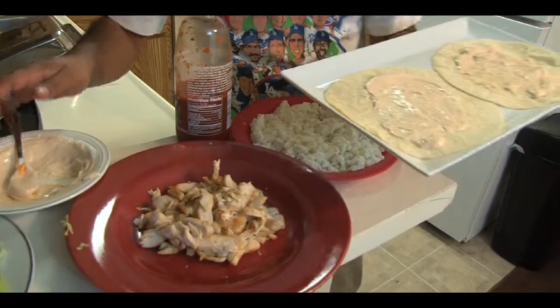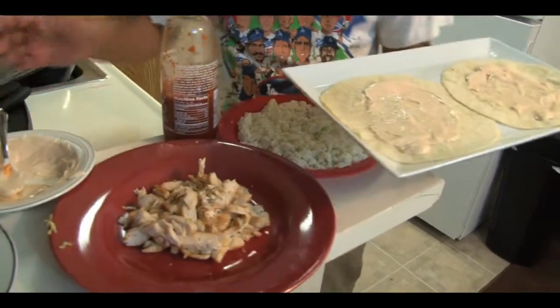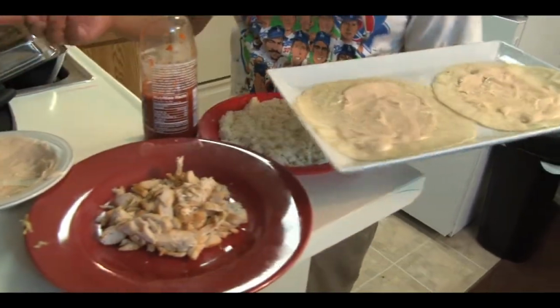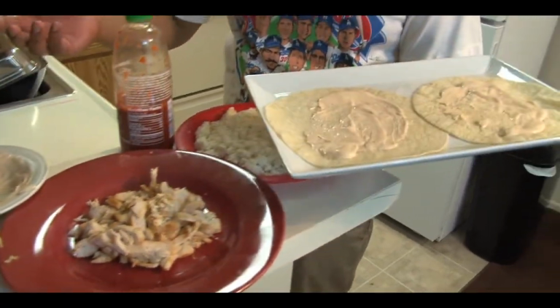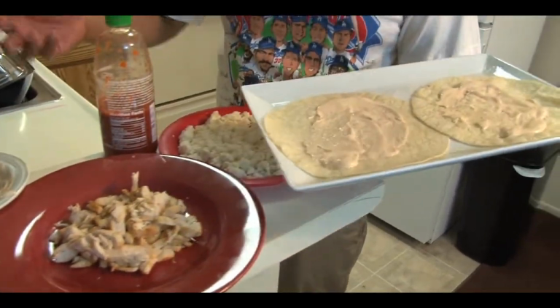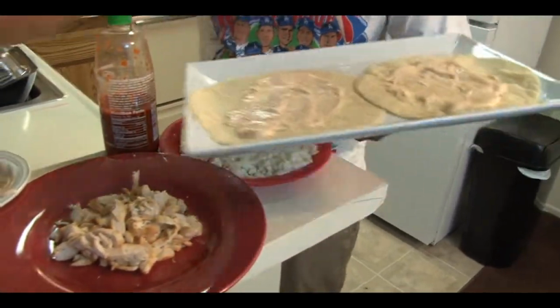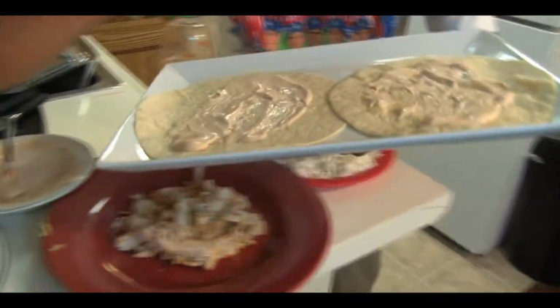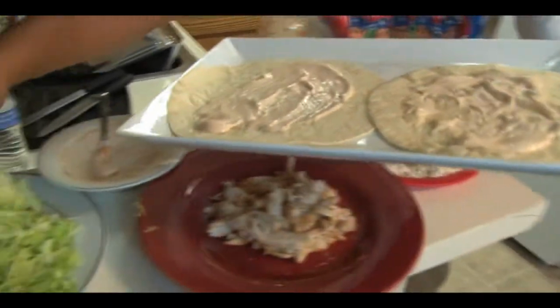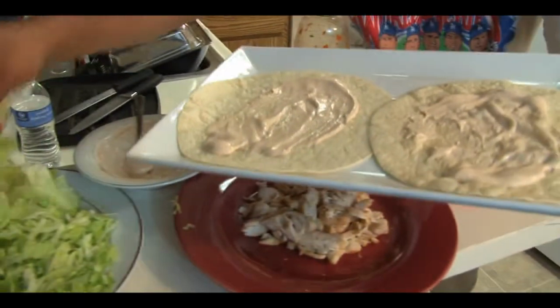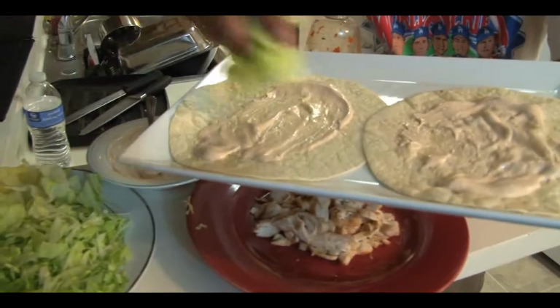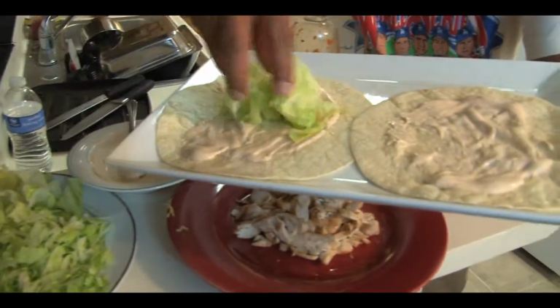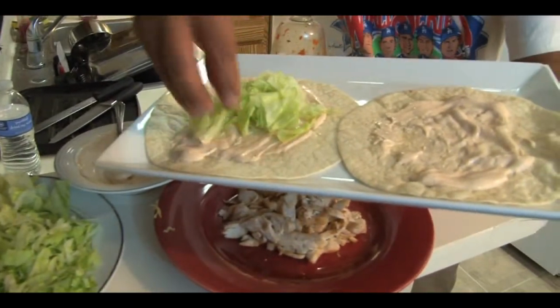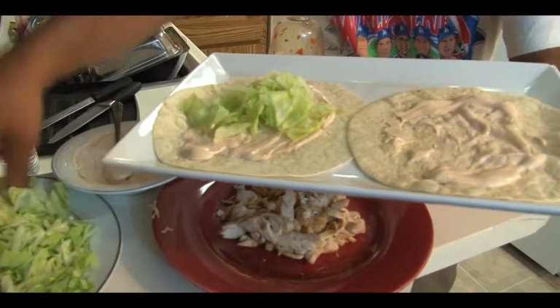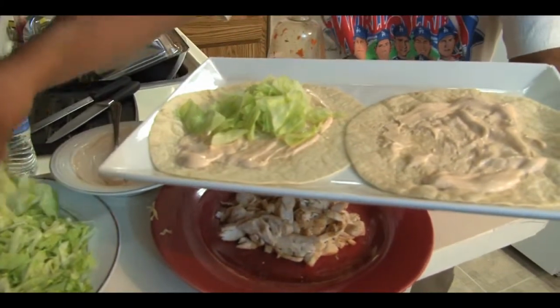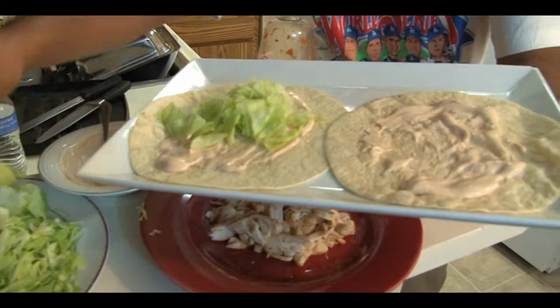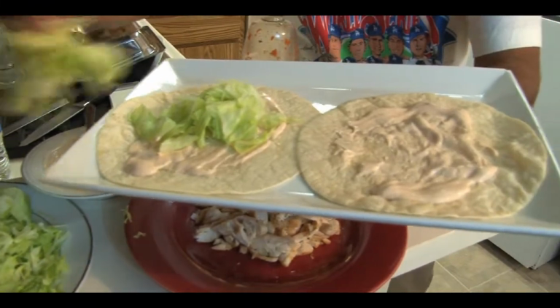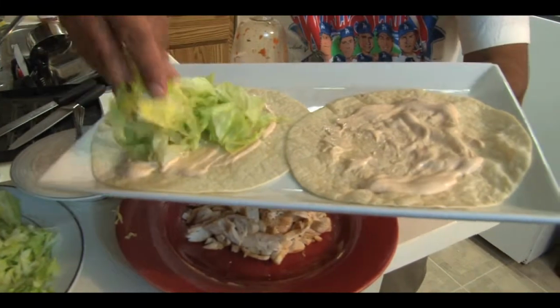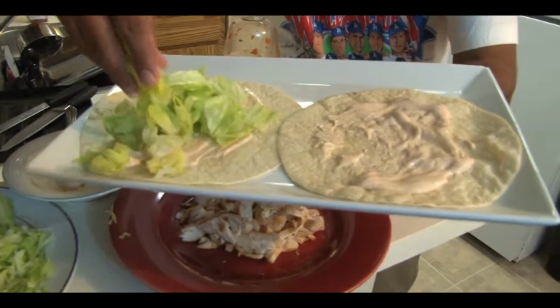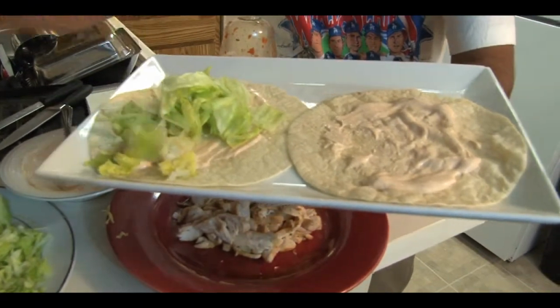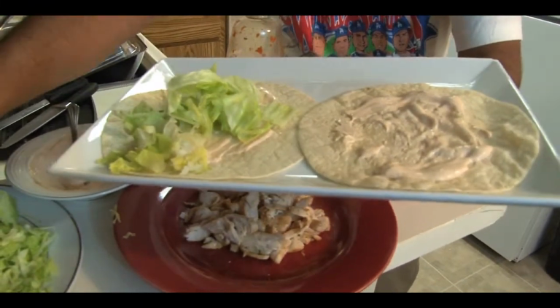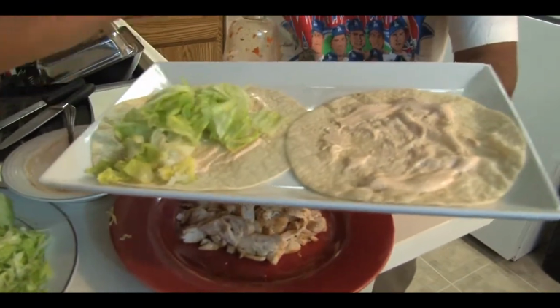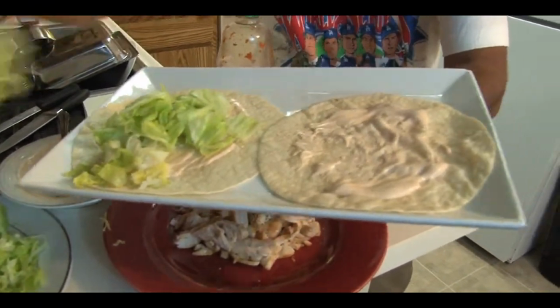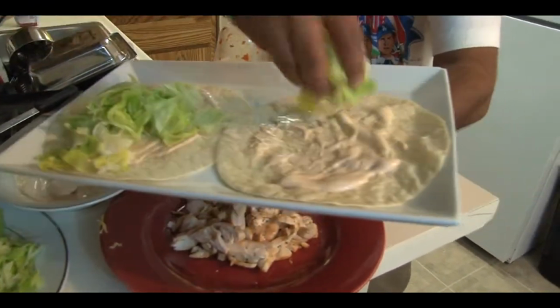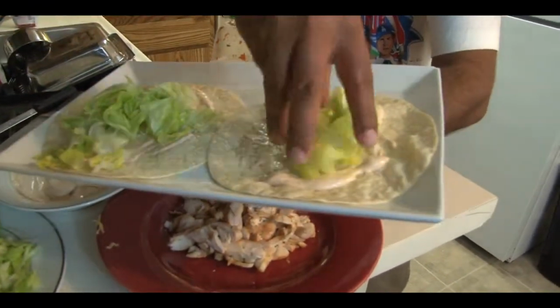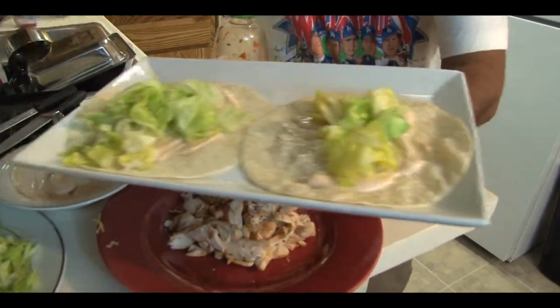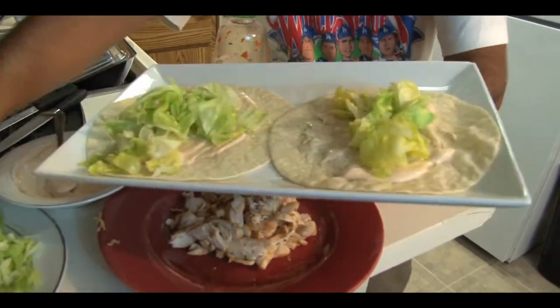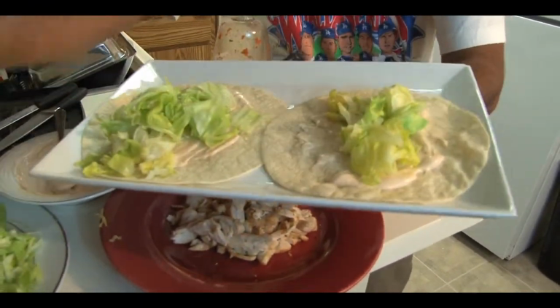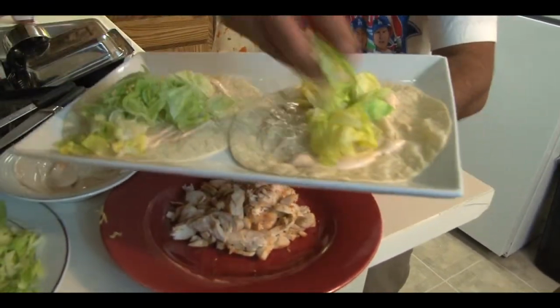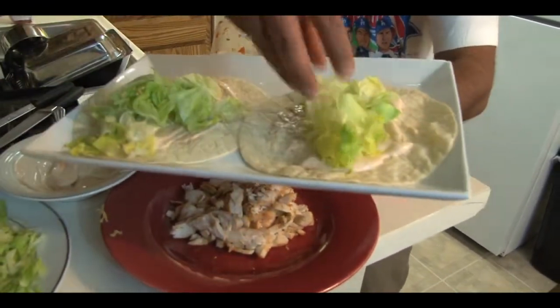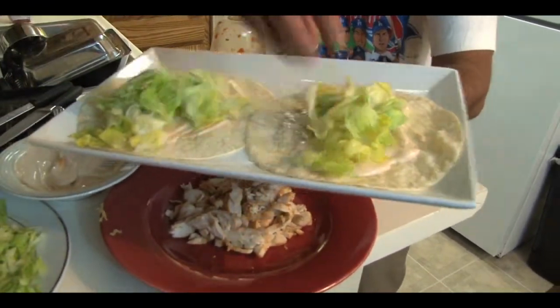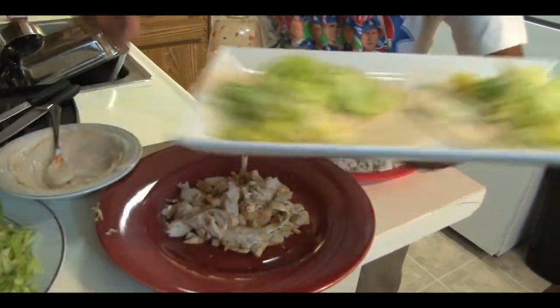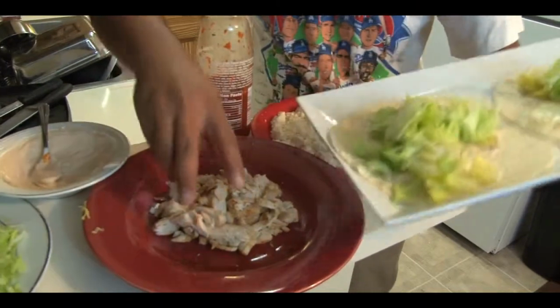Get some lettuce — quick lettuce, folks — line it up on the wrap.